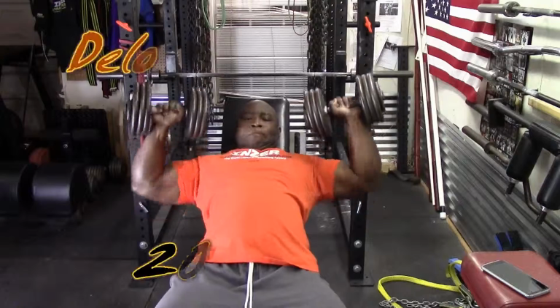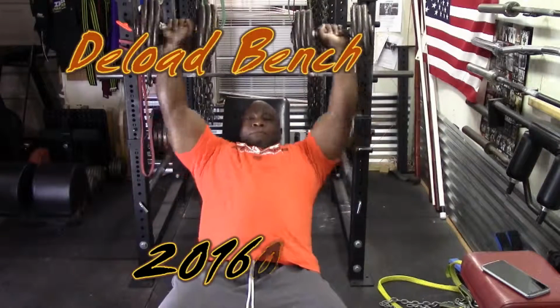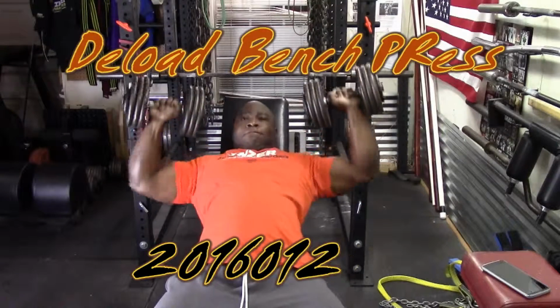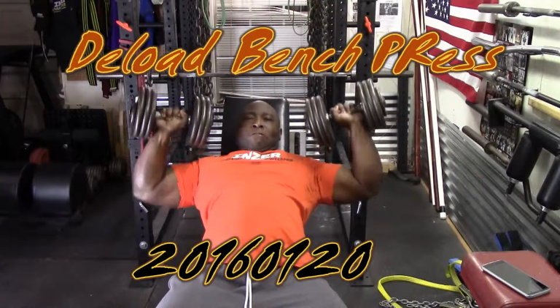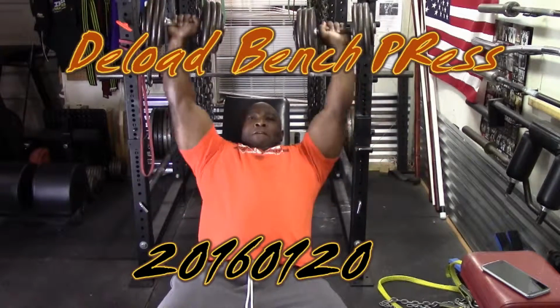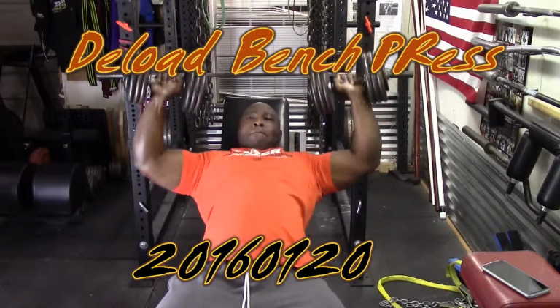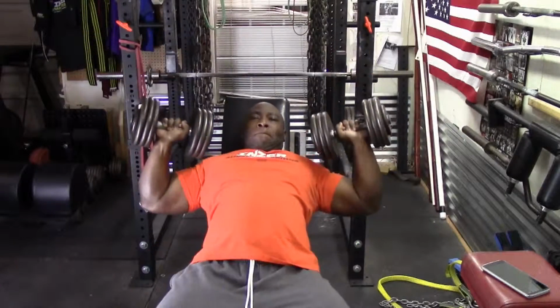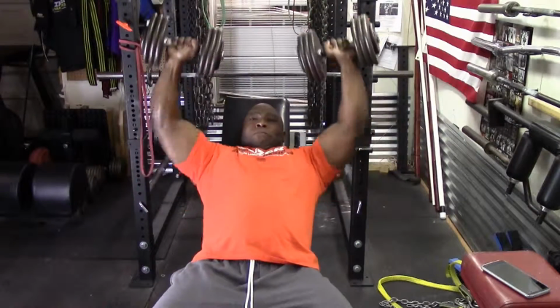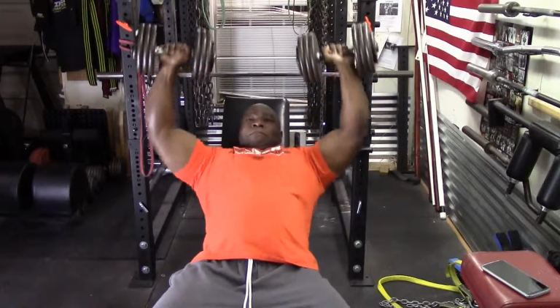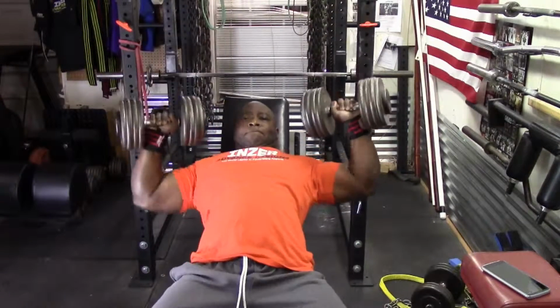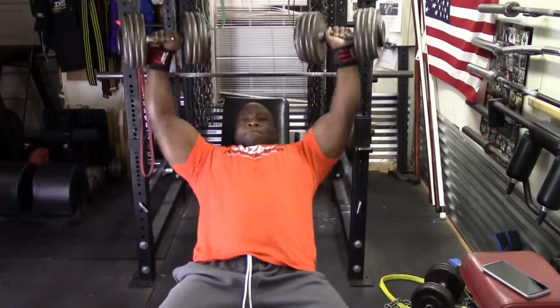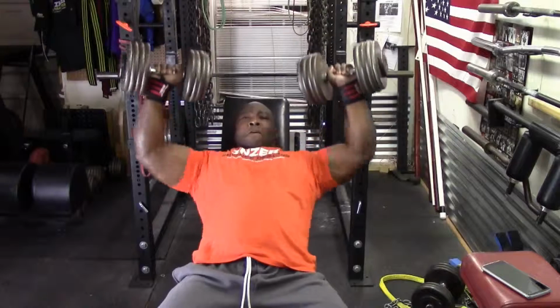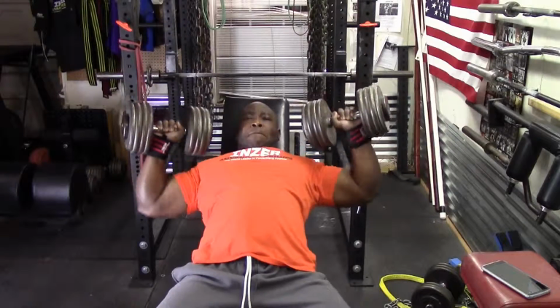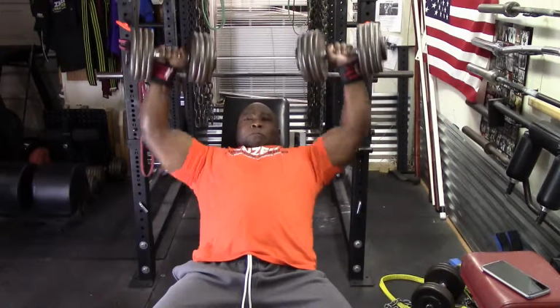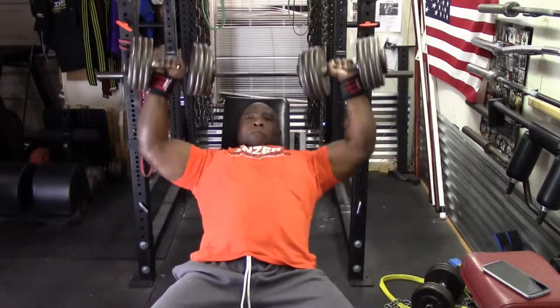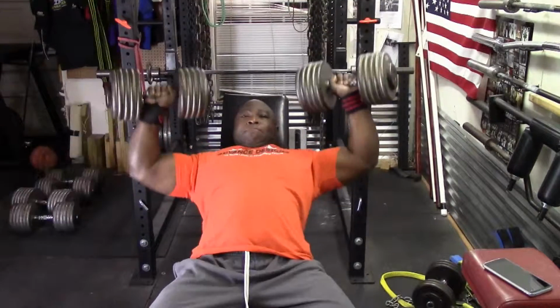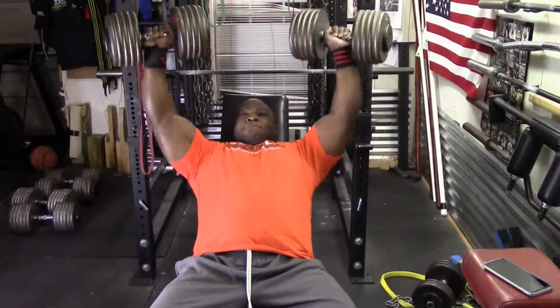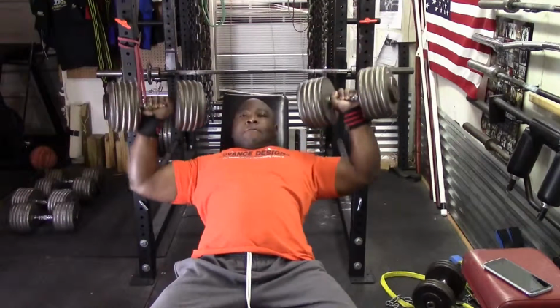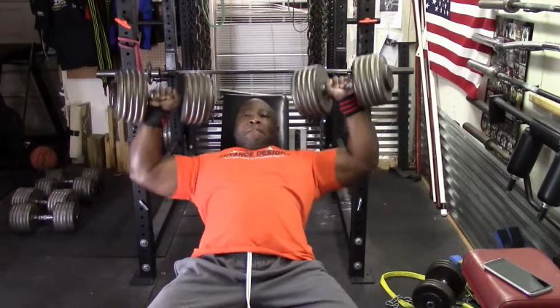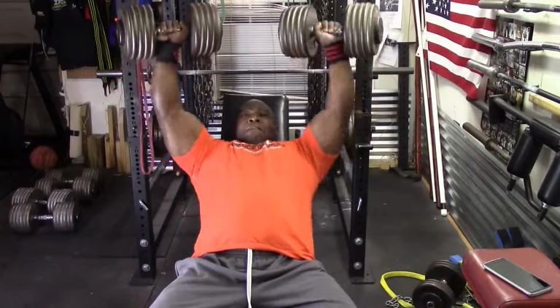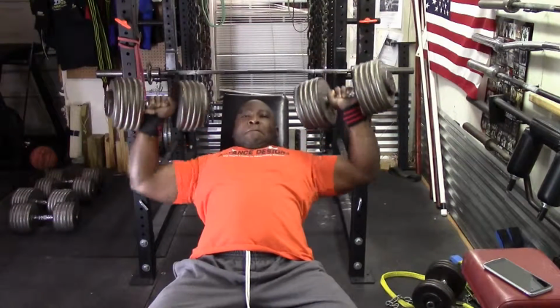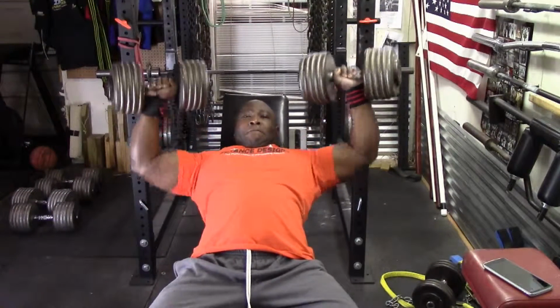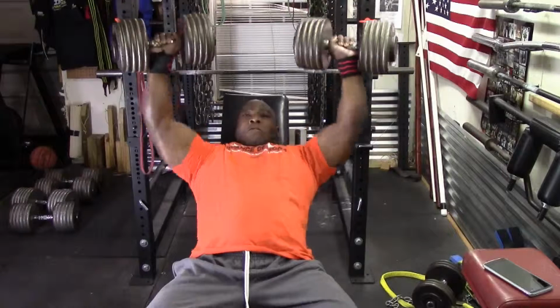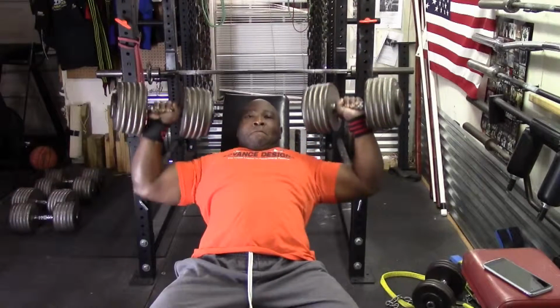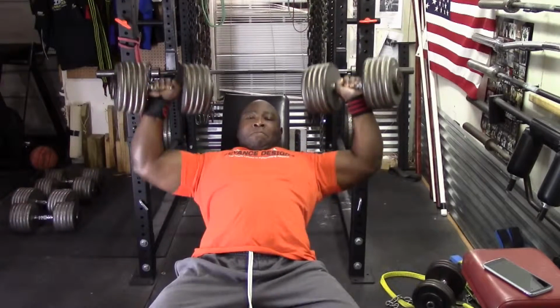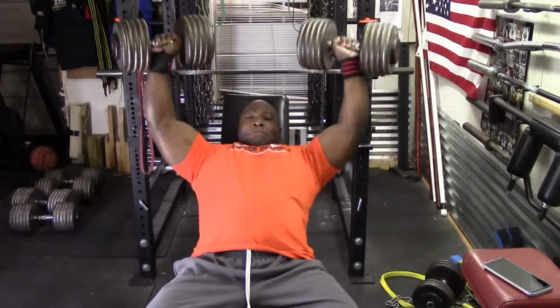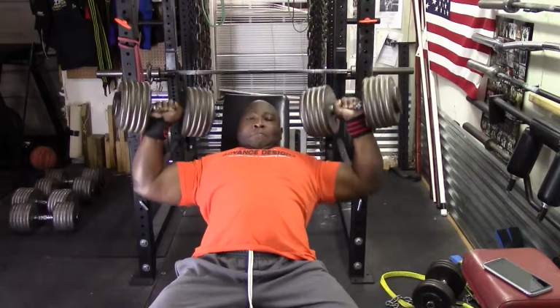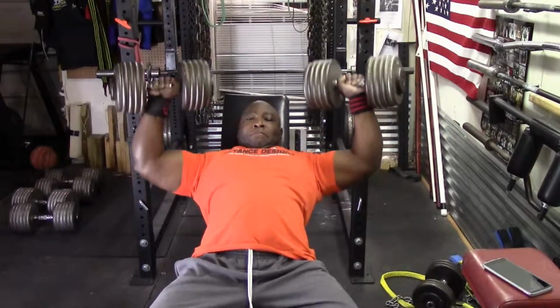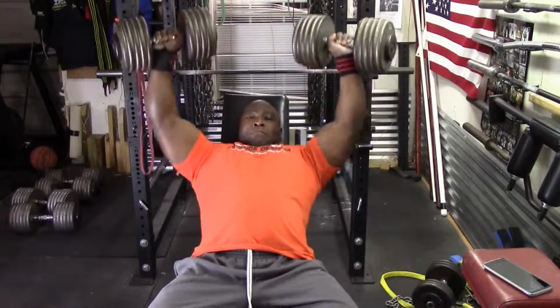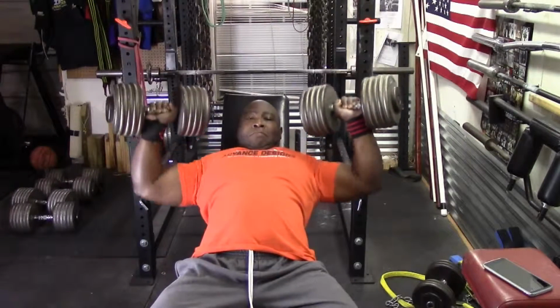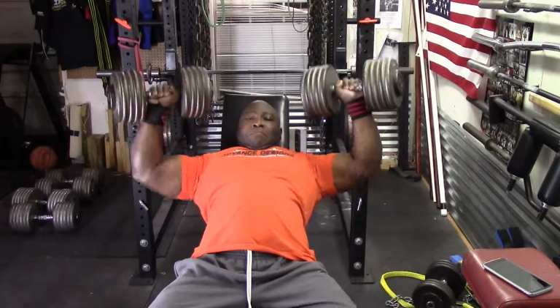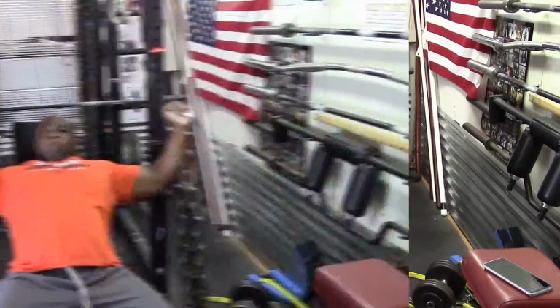Today was a deload day. I decided to do incline dumbbell presses. I'd end up doing four sets, increasing the weight each set — four sets of 10 to 12 reps. I went moderately light, not really heavy at all.